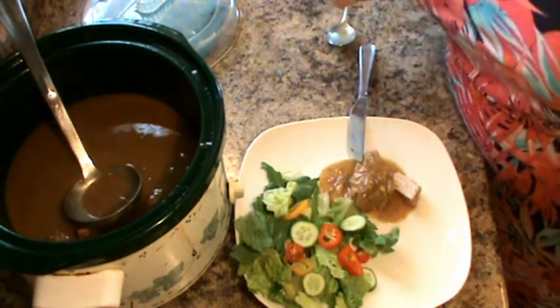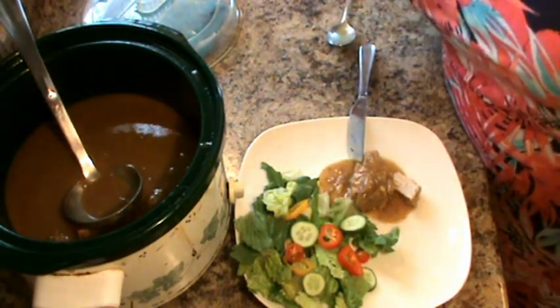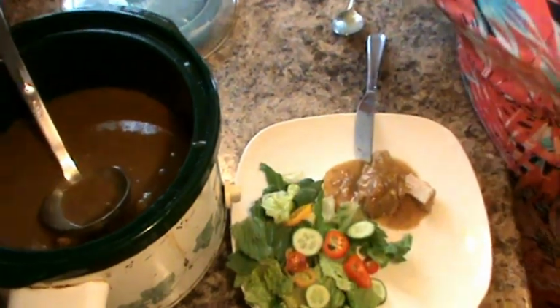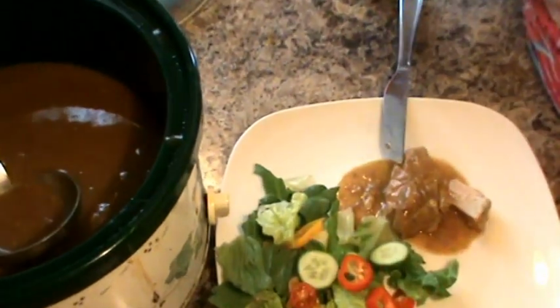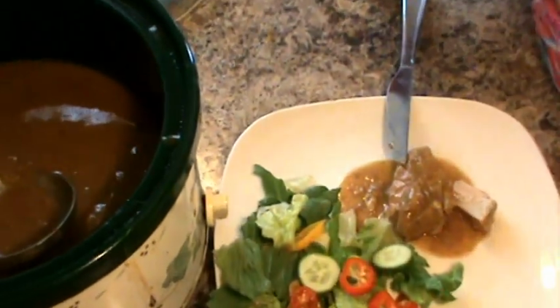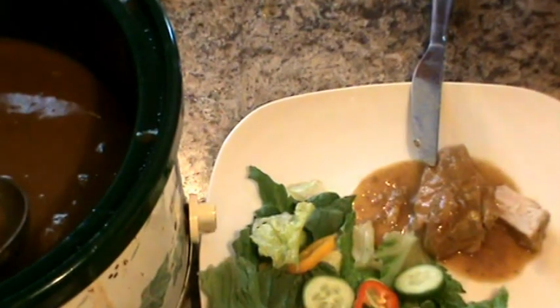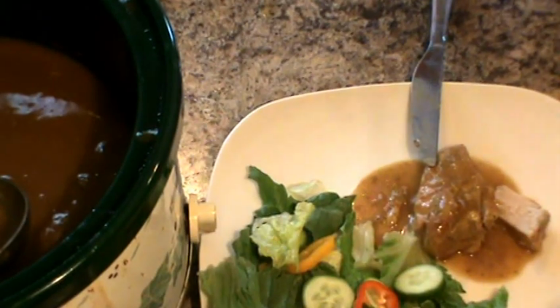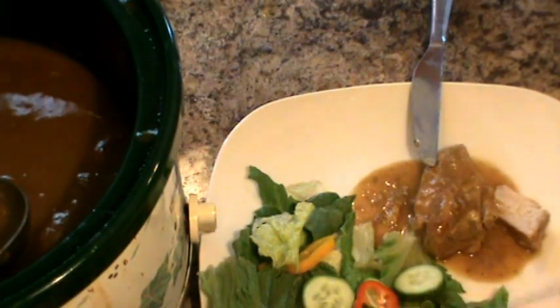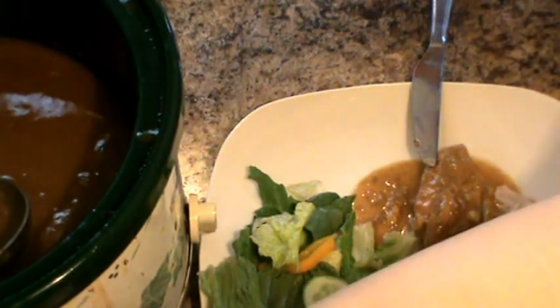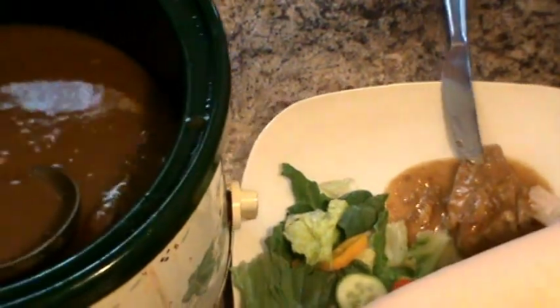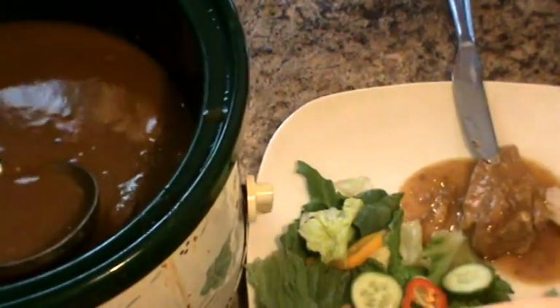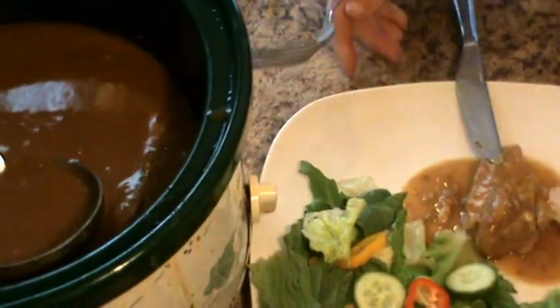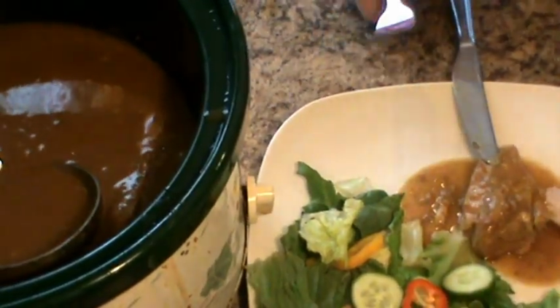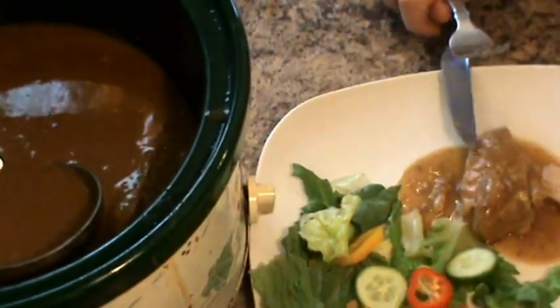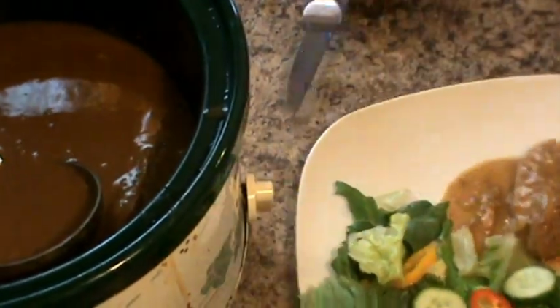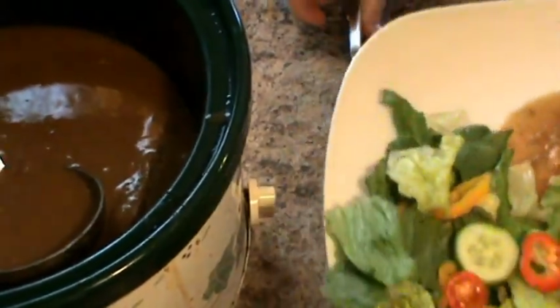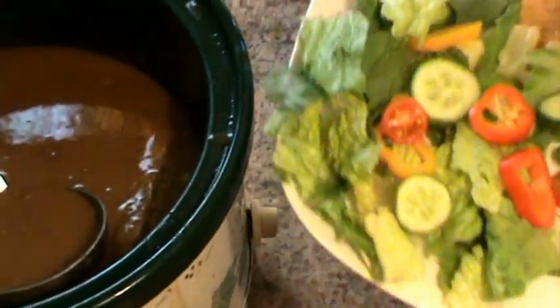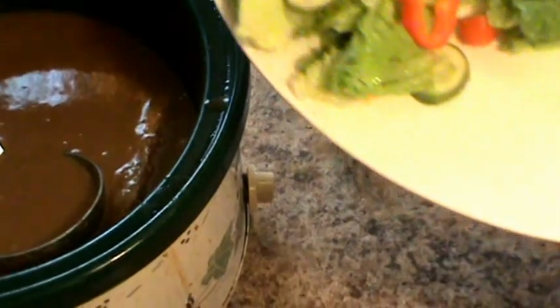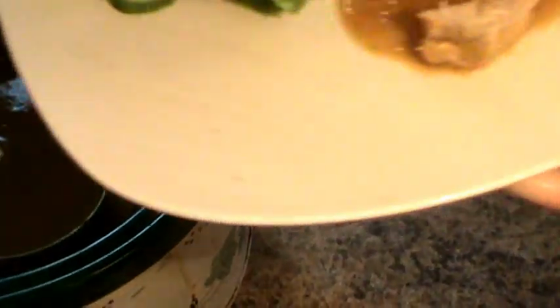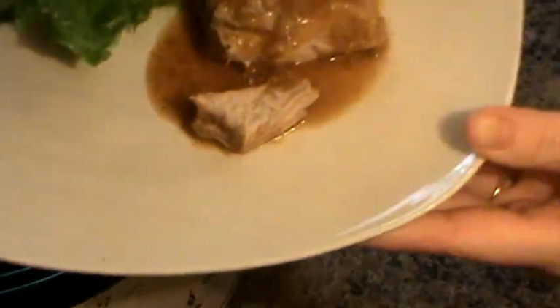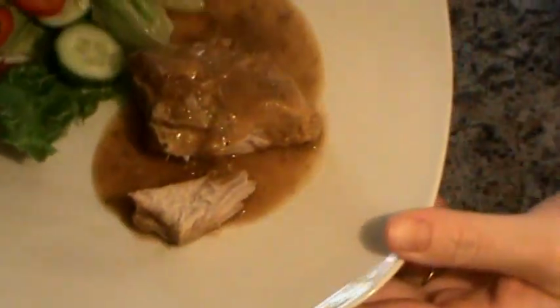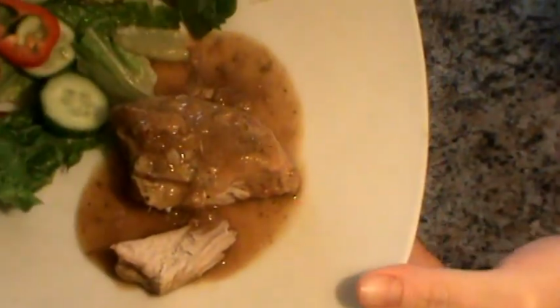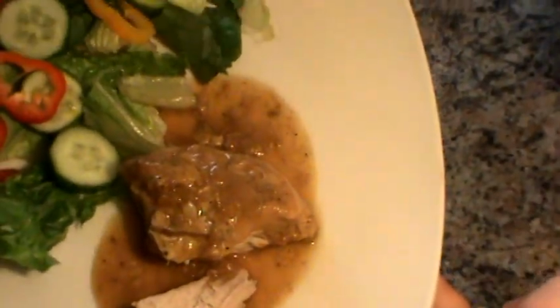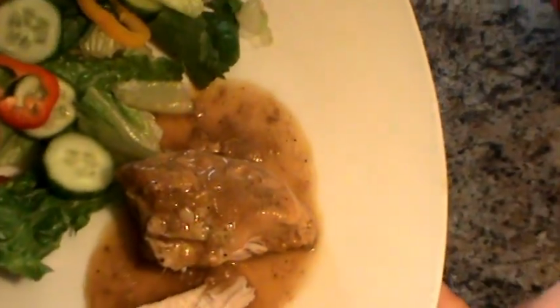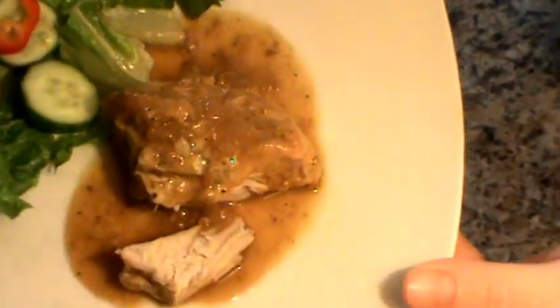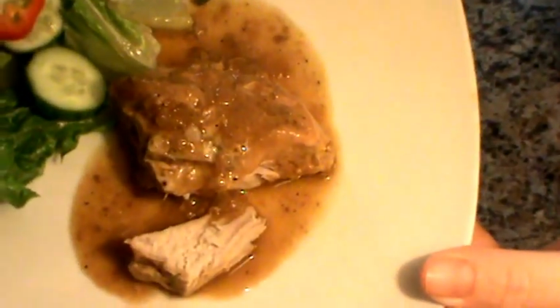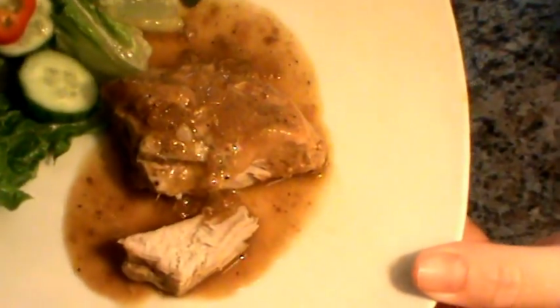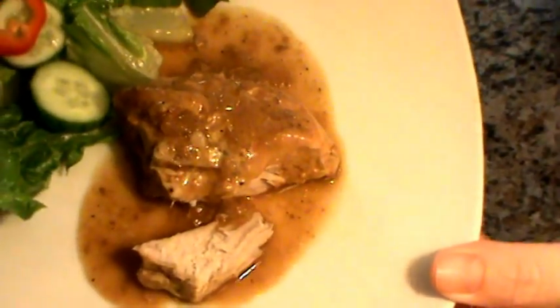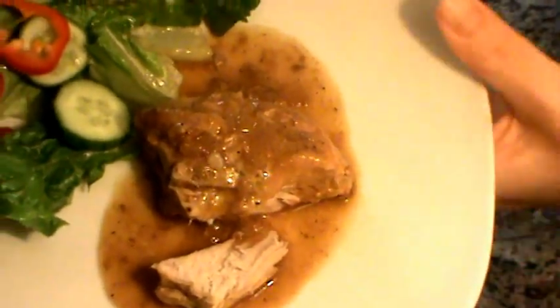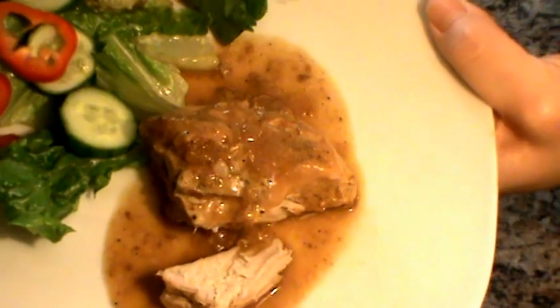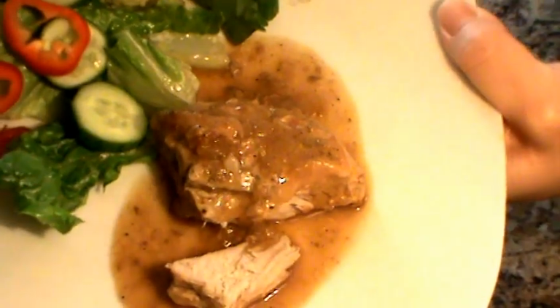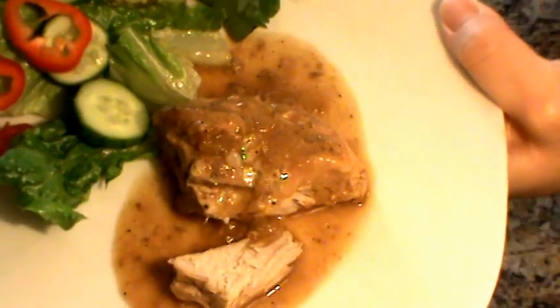You can see it's super juicy. It's tender. It is so flavorful.